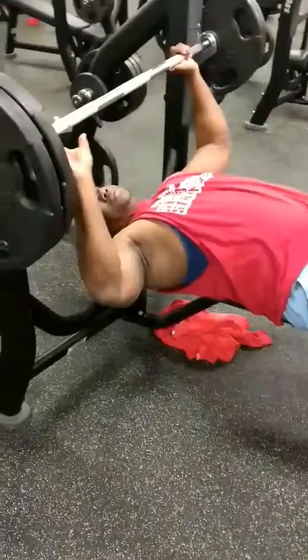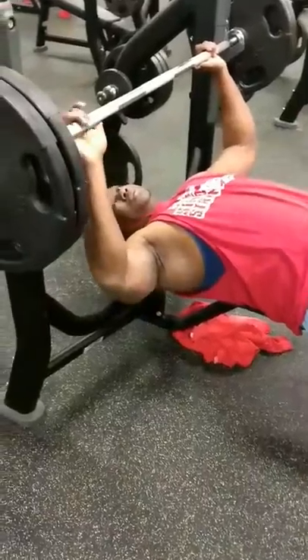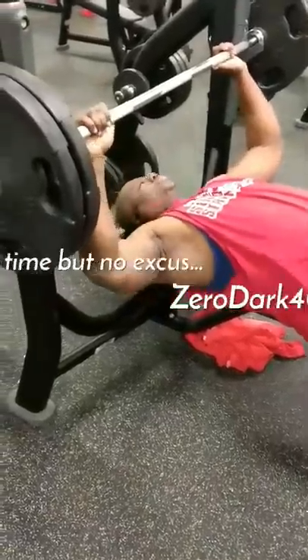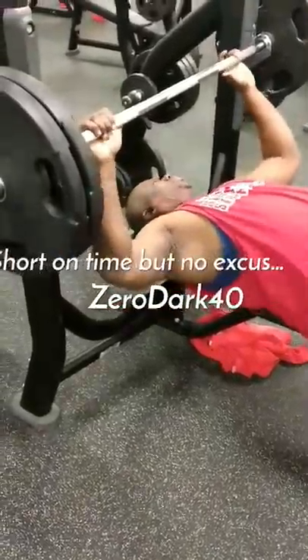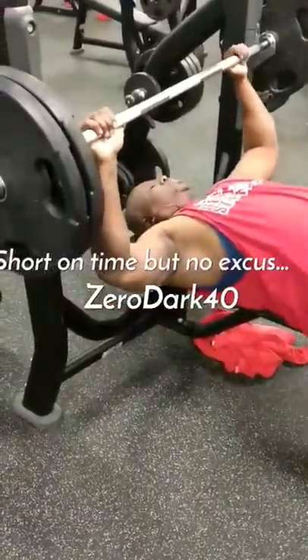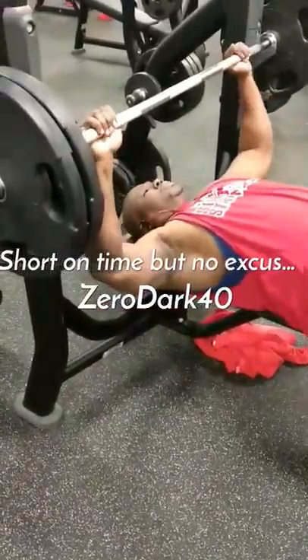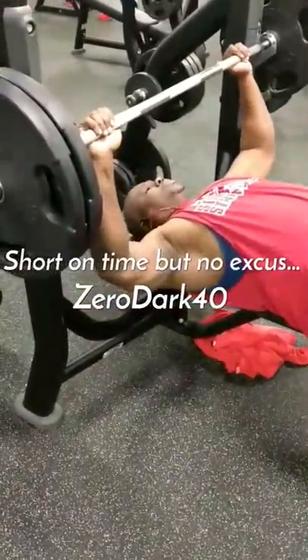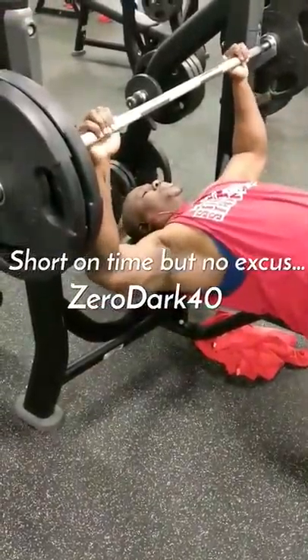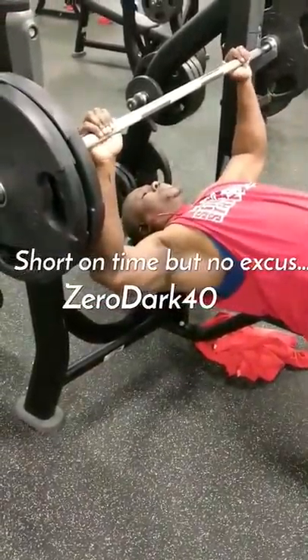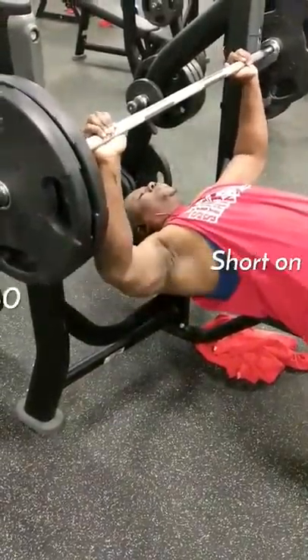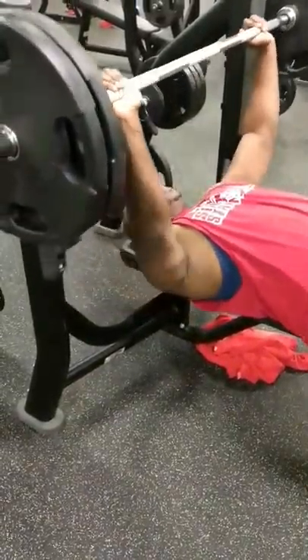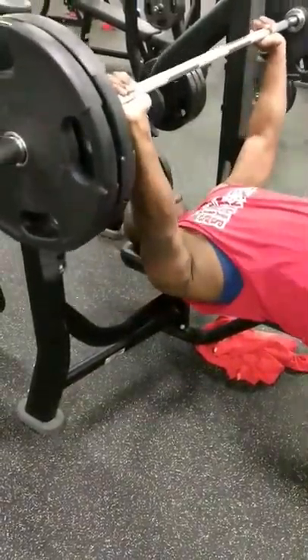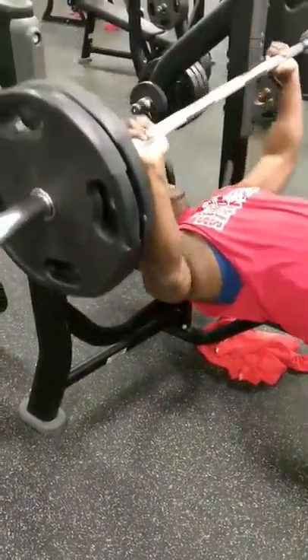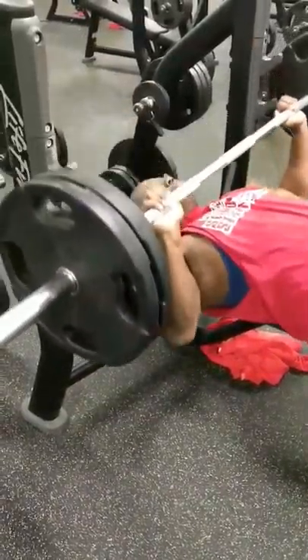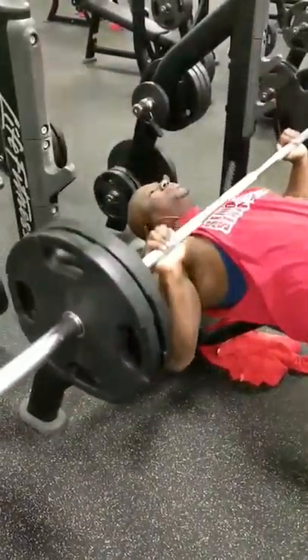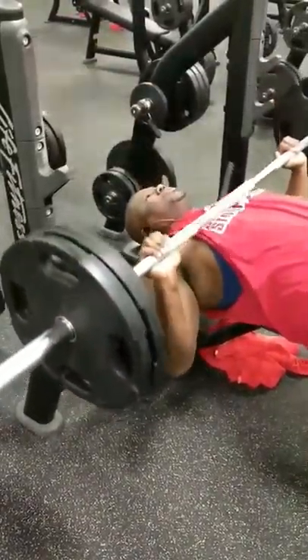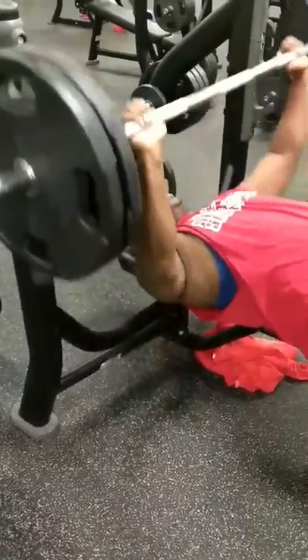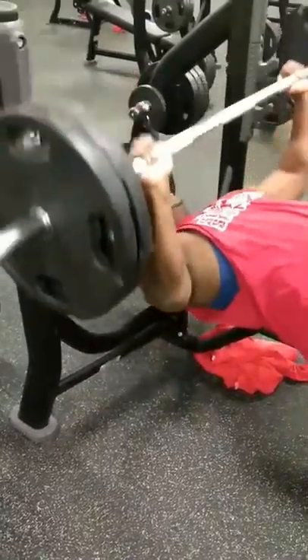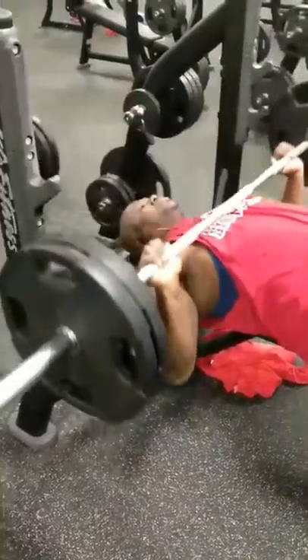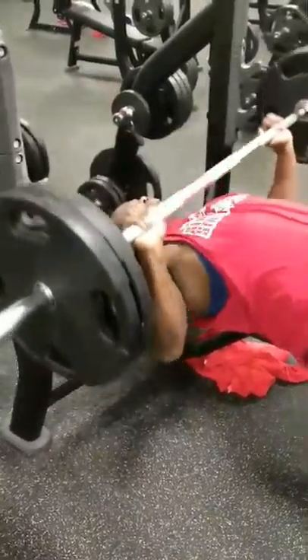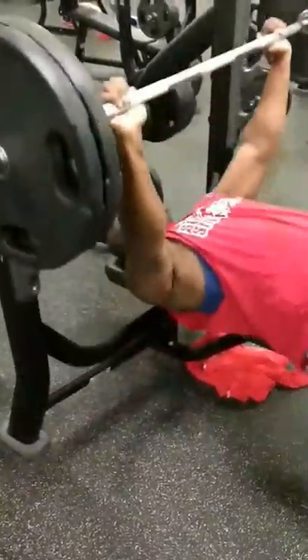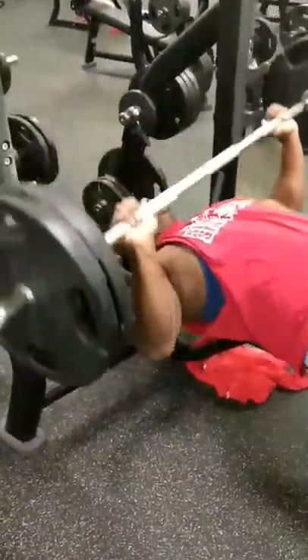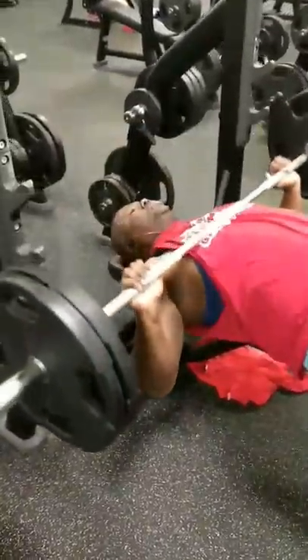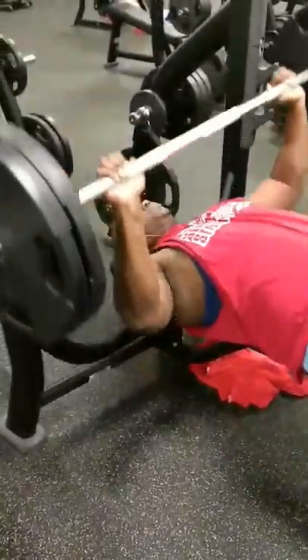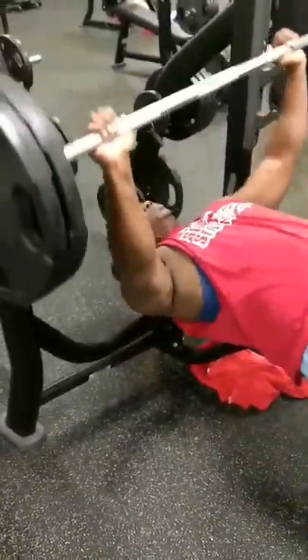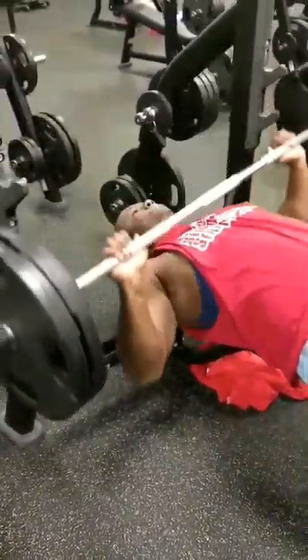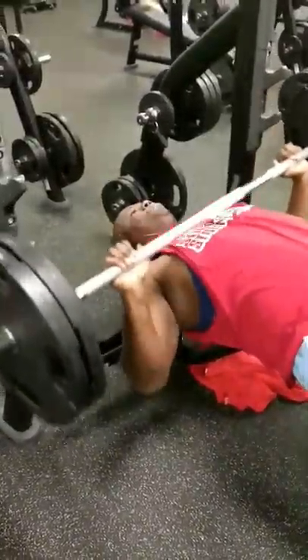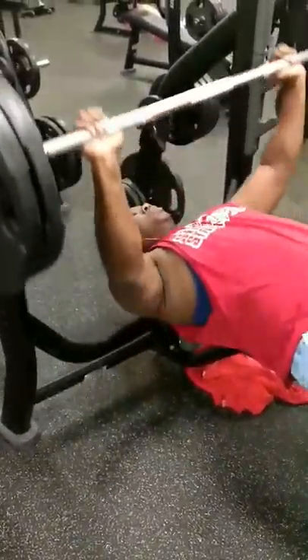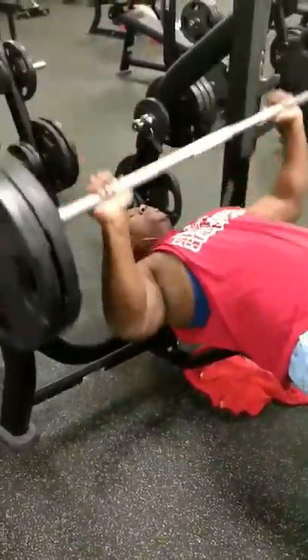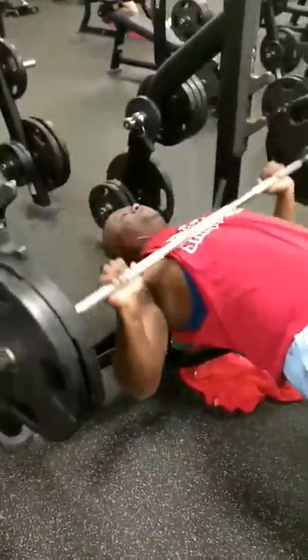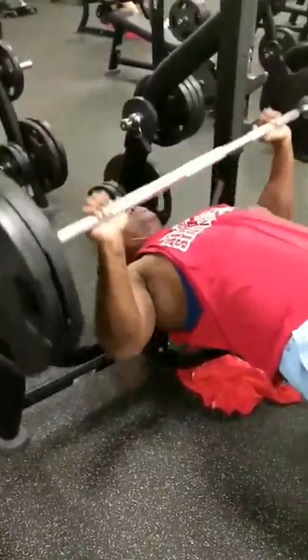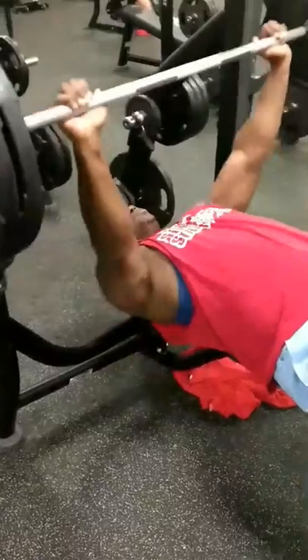Hey, what's going on guys? It's your man, RandZeroDog40 here, bringing you a little short video. I was kind of pressed for time today, but you know what? No excuses. We've got to get in and get the work done.